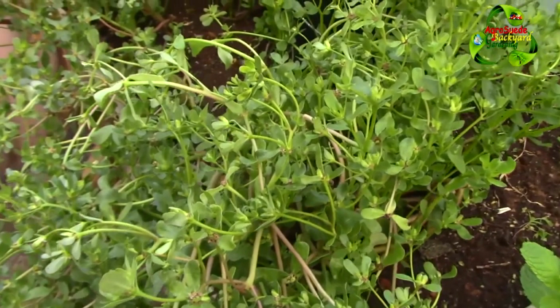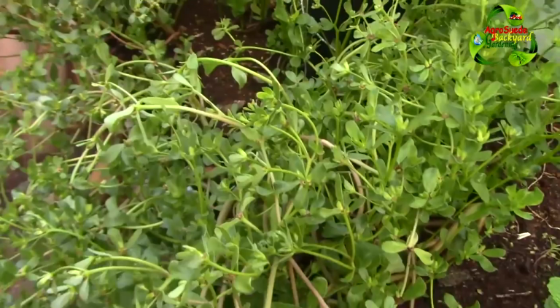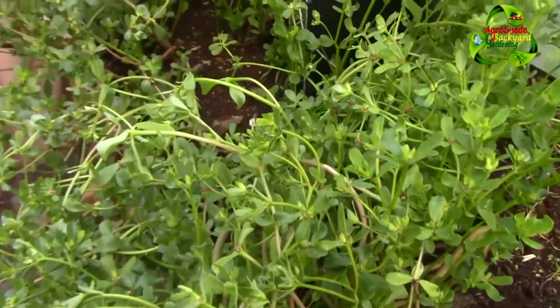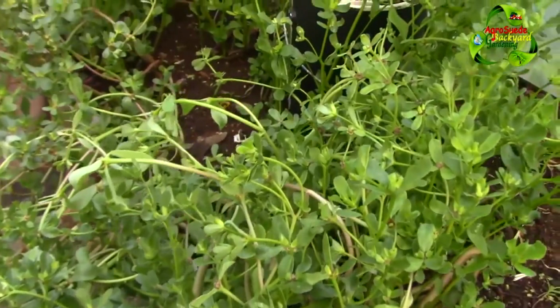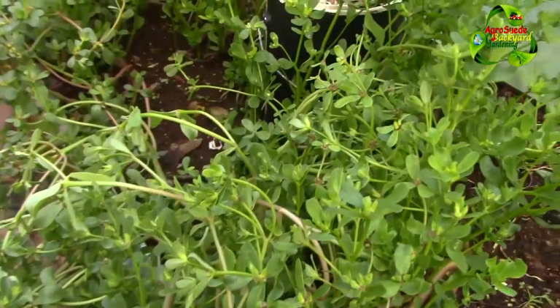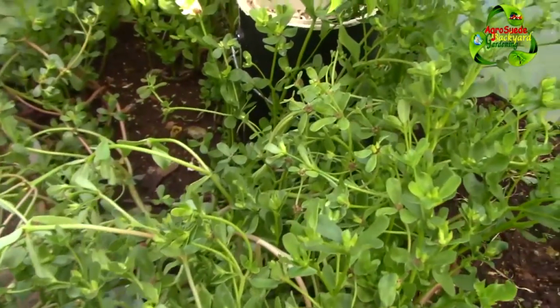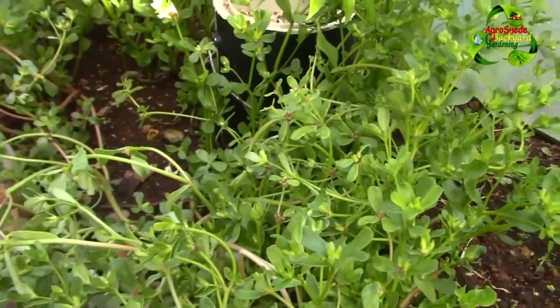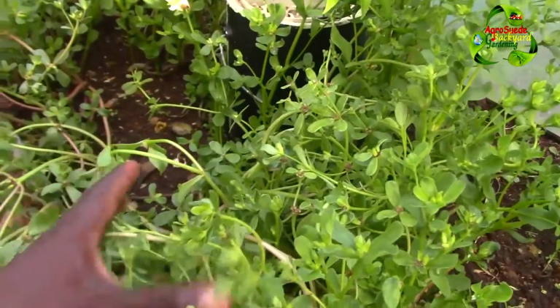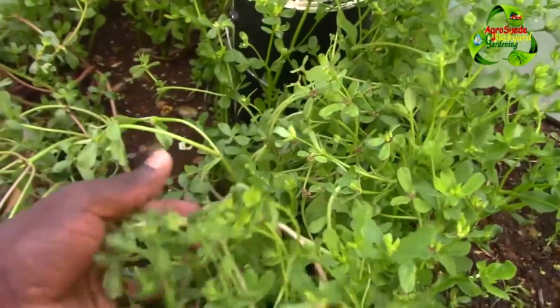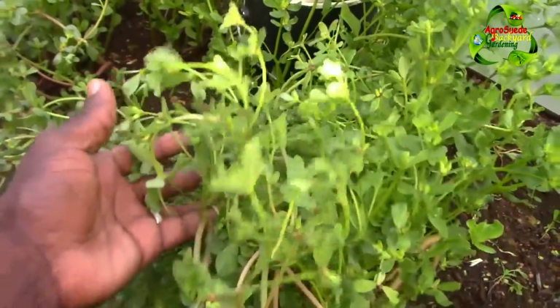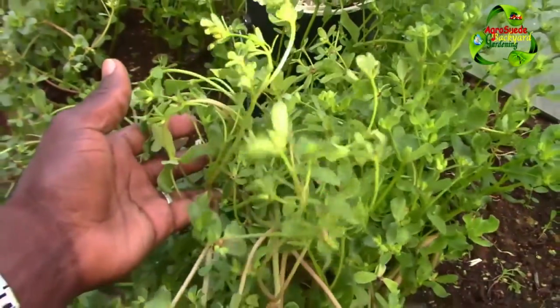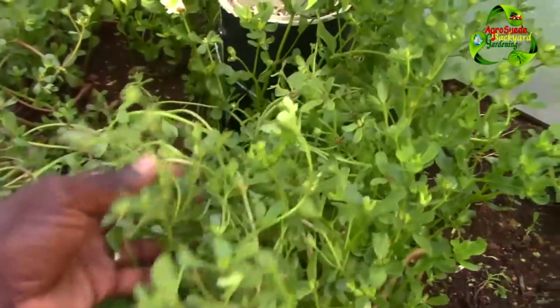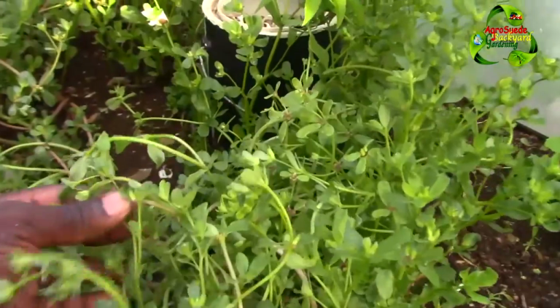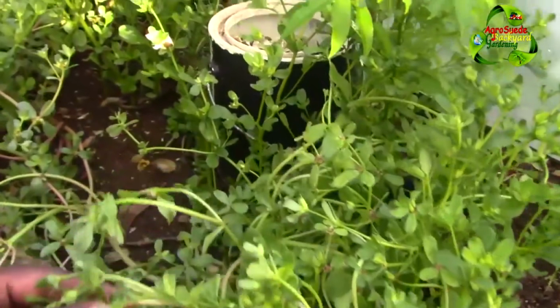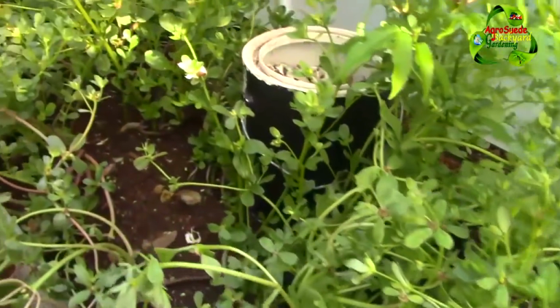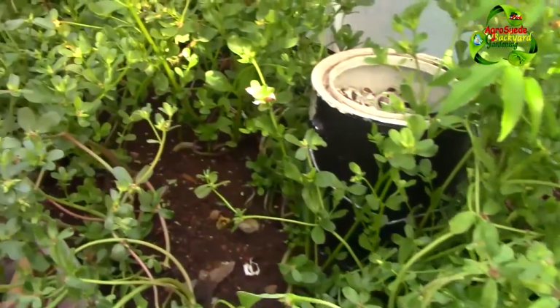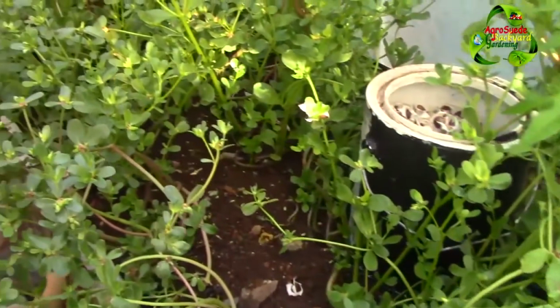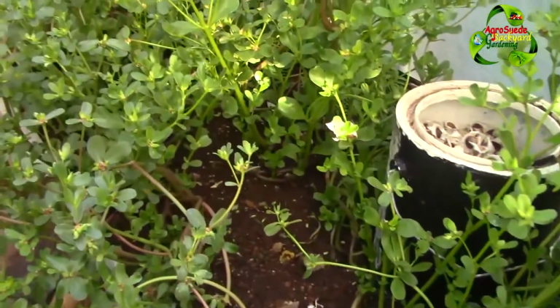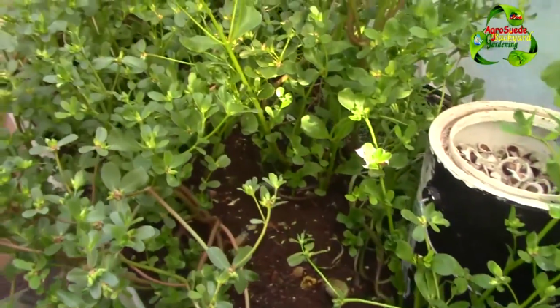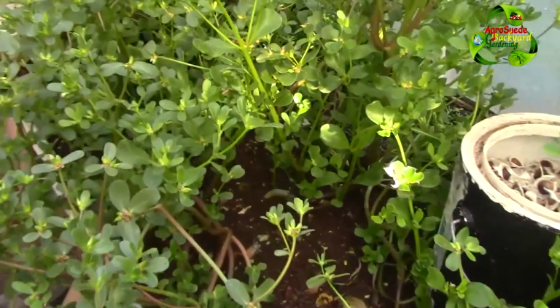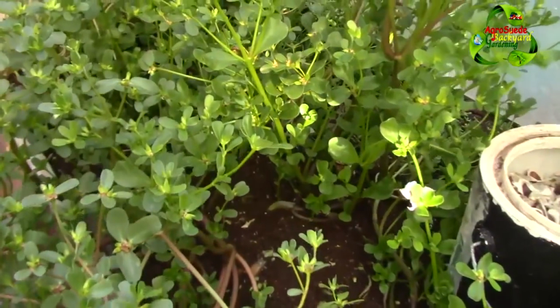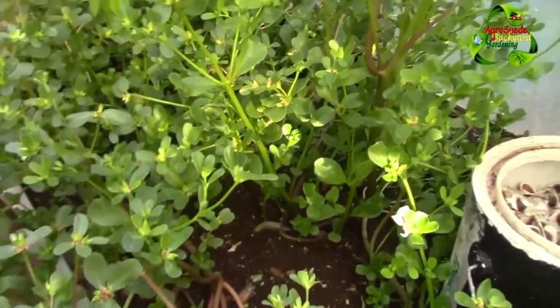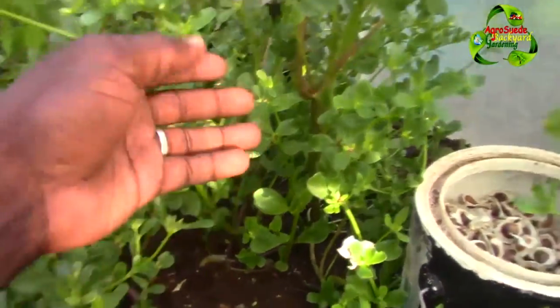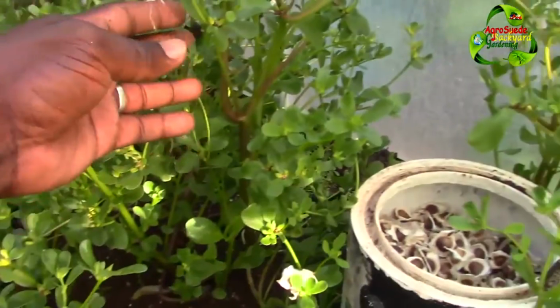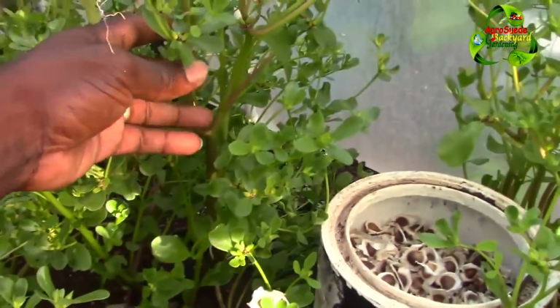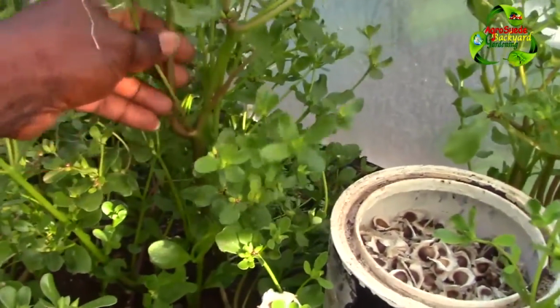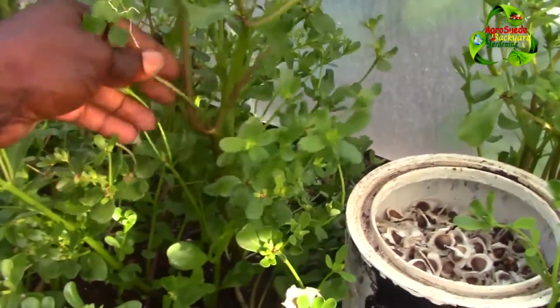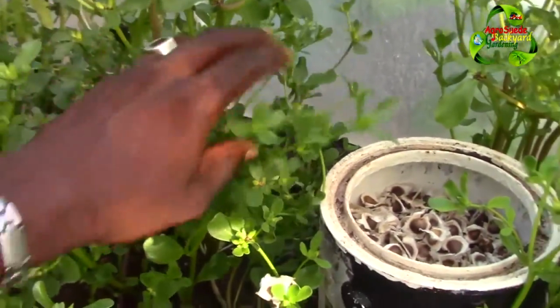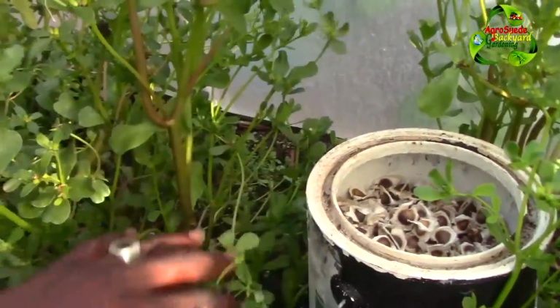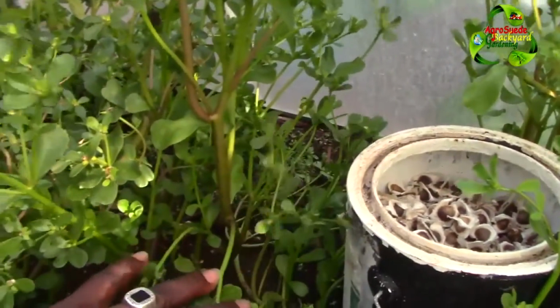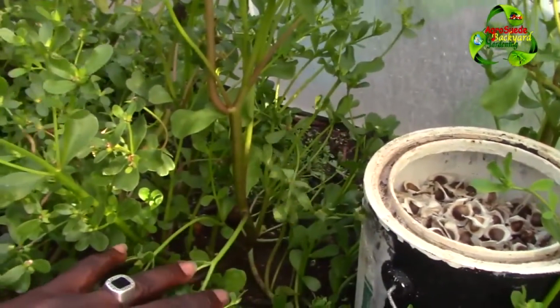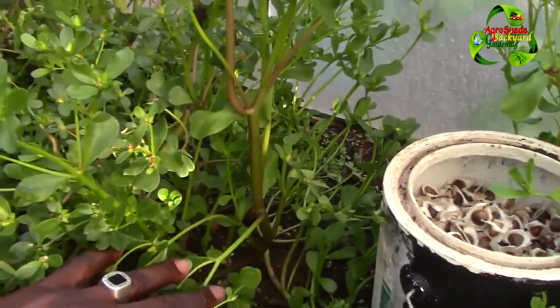I remembered when I was much smaller, around 10 years old, something like this was growing in the back of the yard. At that time we thought it was a dangerous plant — we considered it a weed. But based on my research, purslane is actually rich in omega-3 fatty acids.